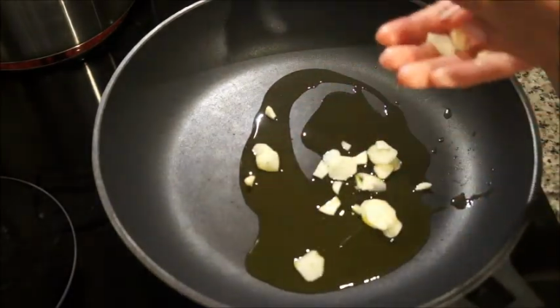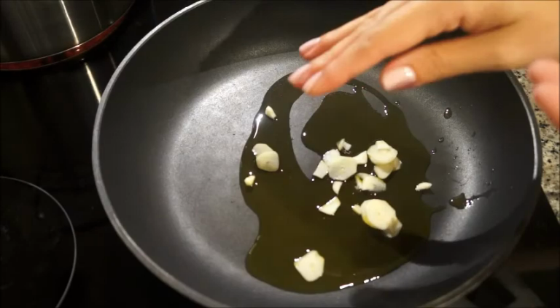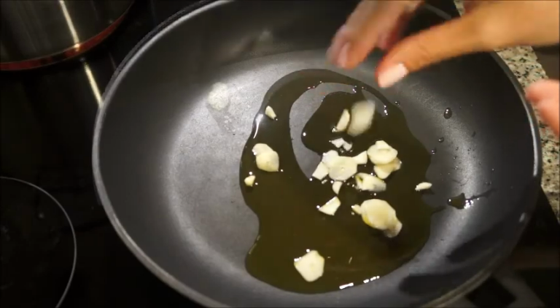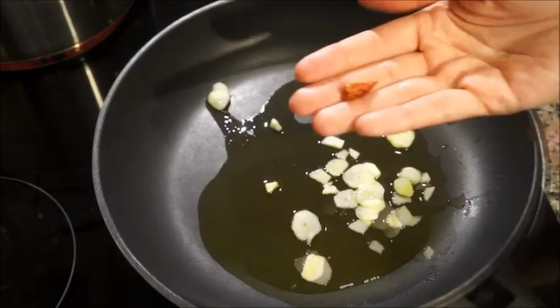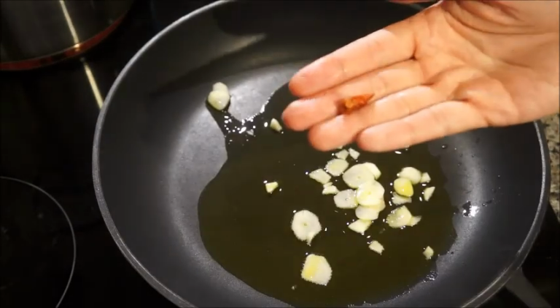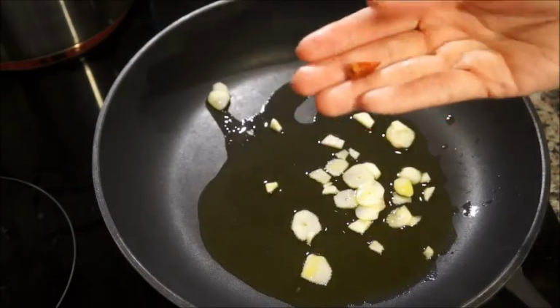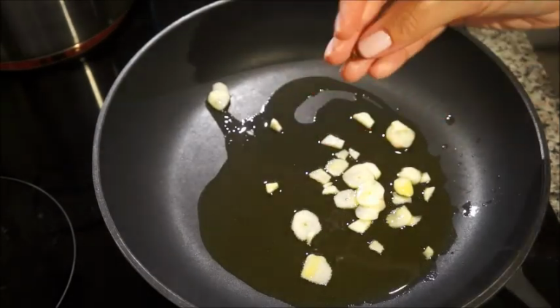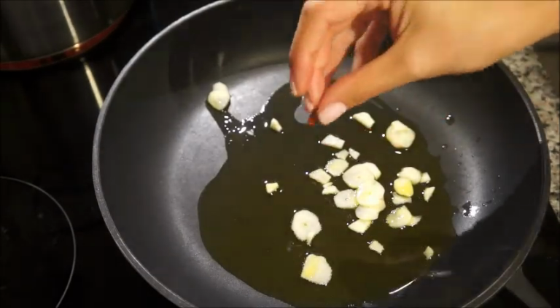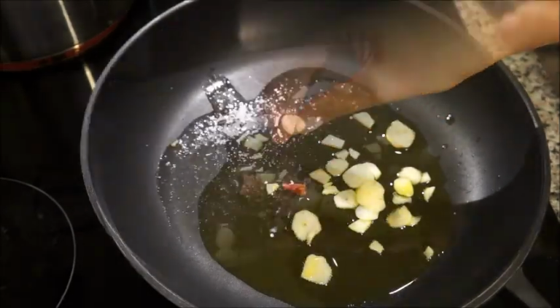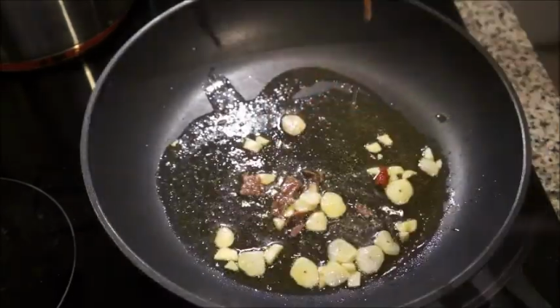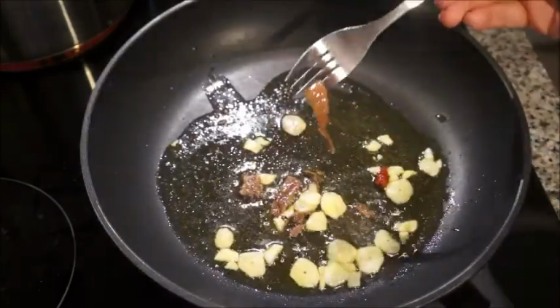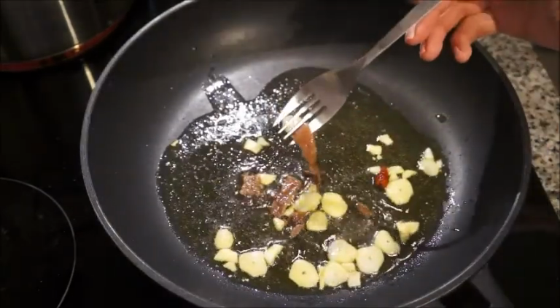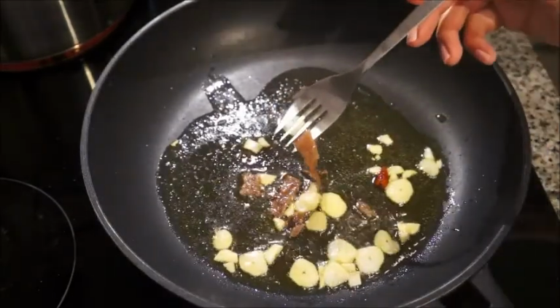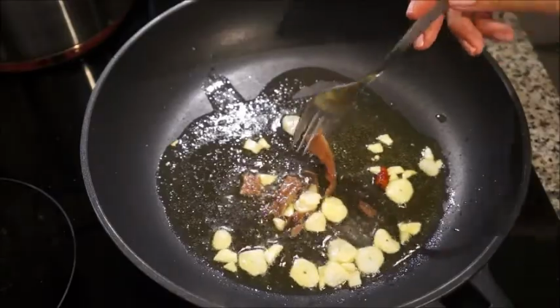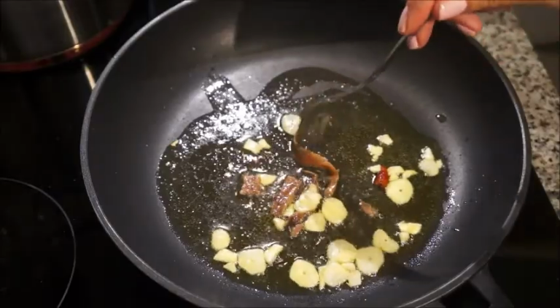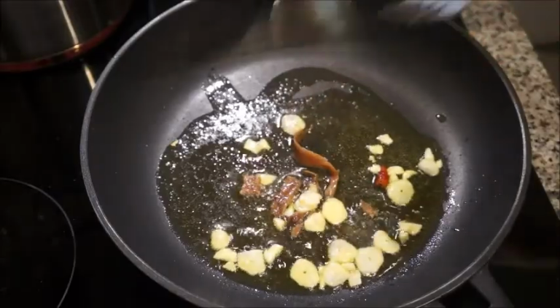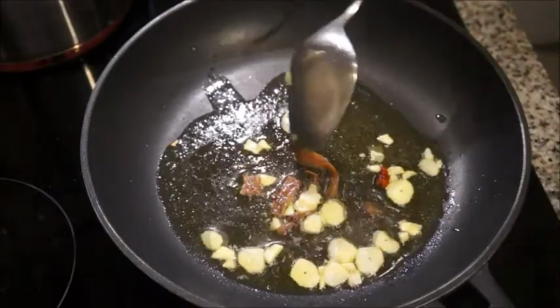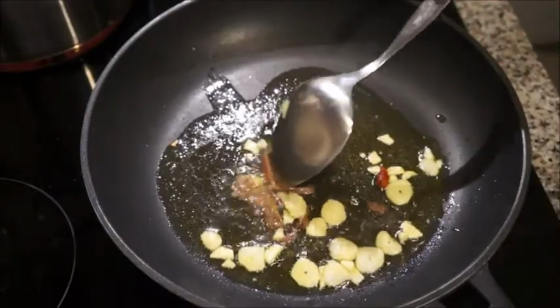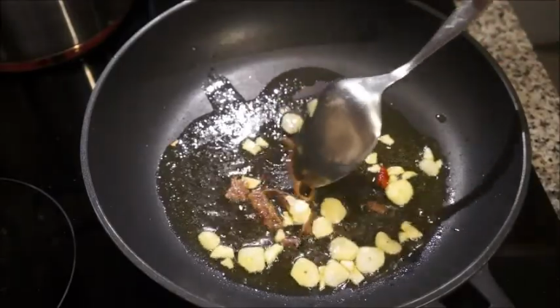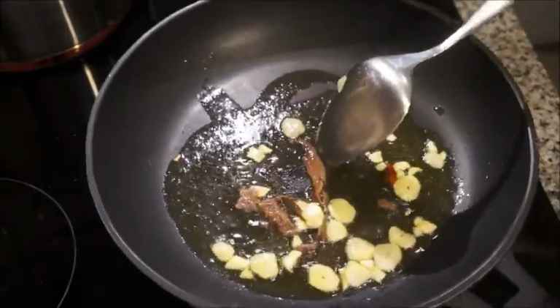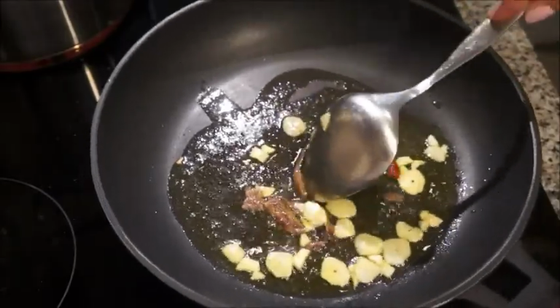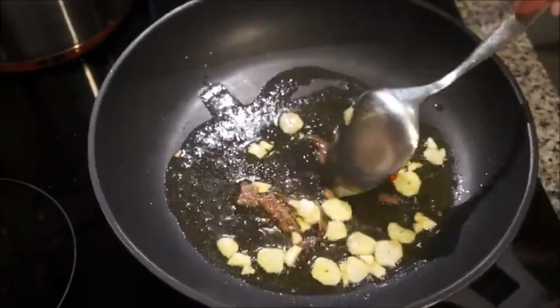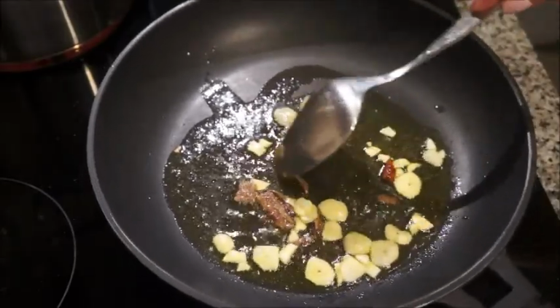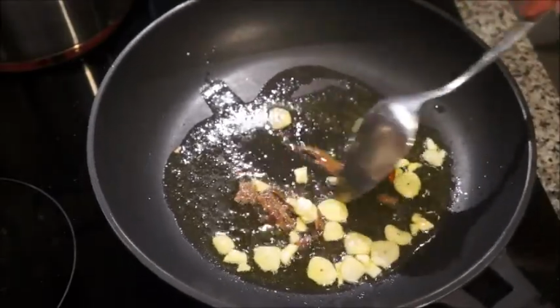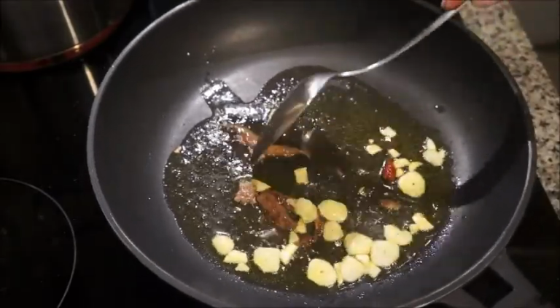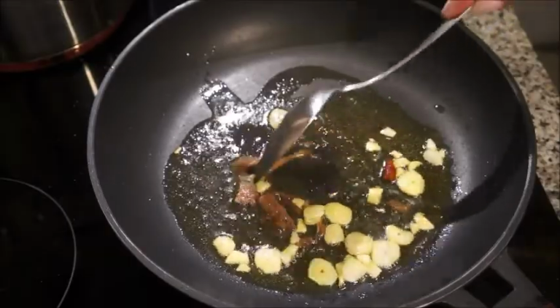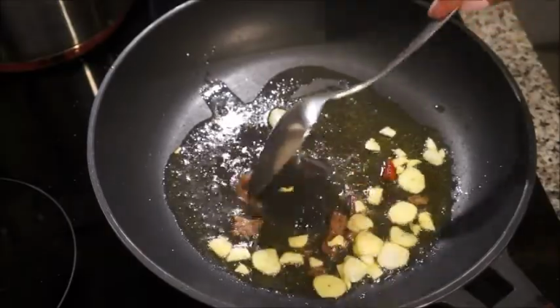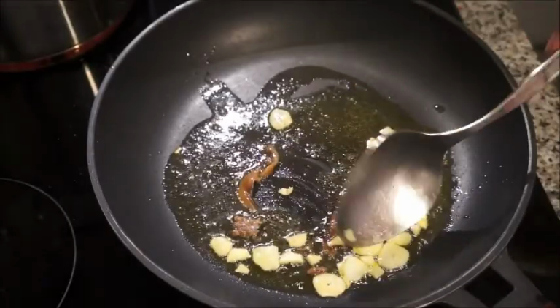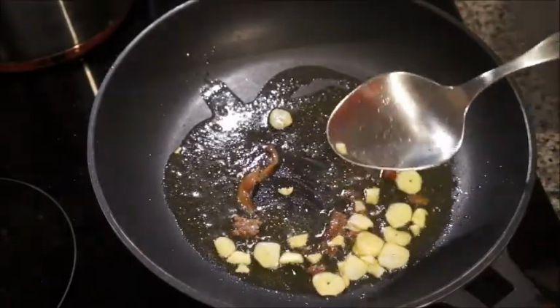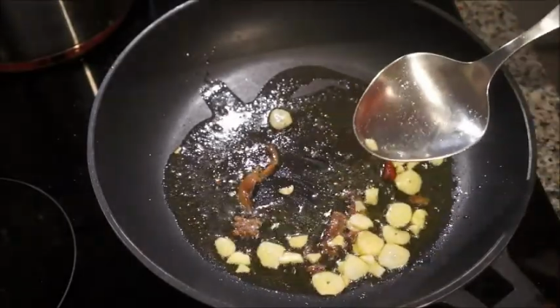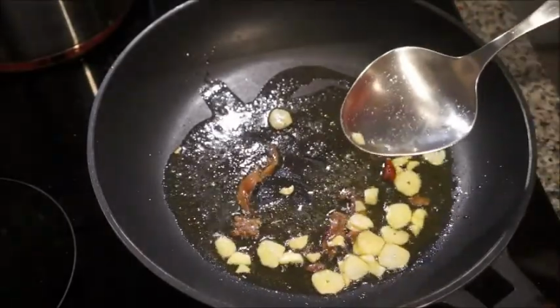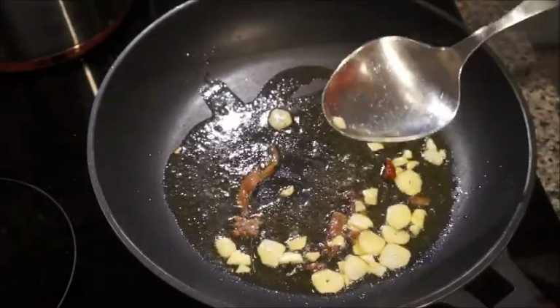I just went in and threw some olive oil in a pan and some chopped garlic on top of it — about two cloves of garlic — and then a little pepper, but you can use red pepper flakes.